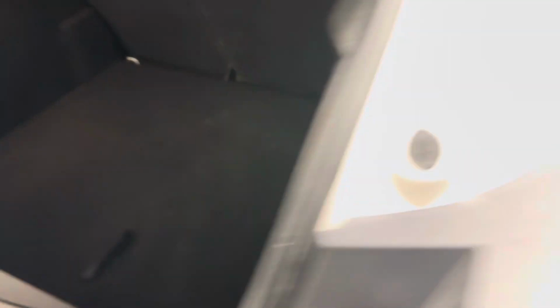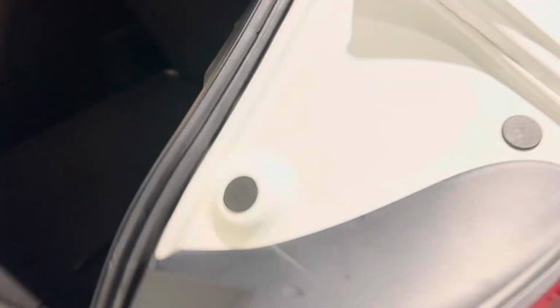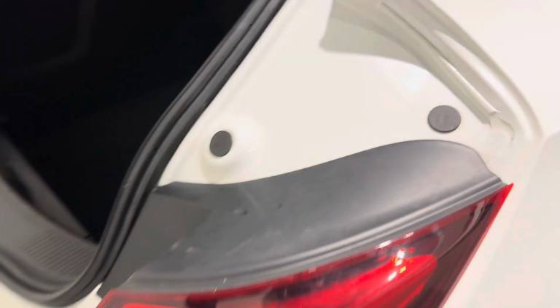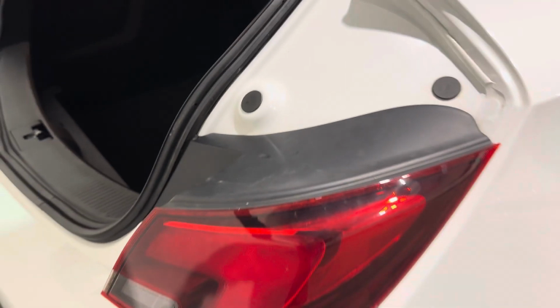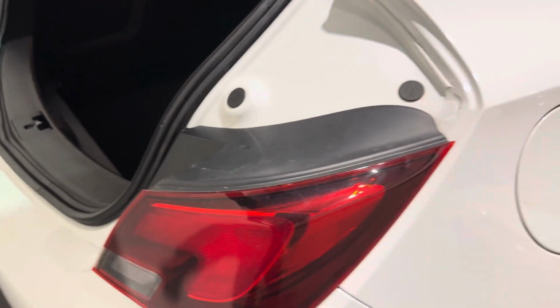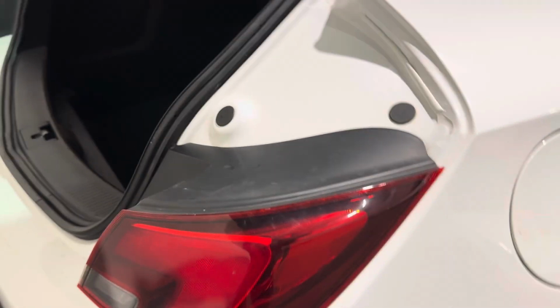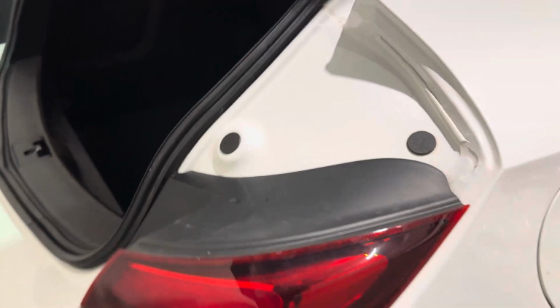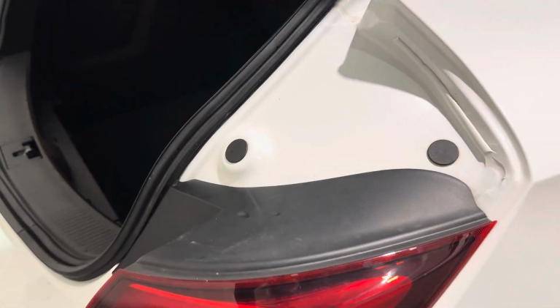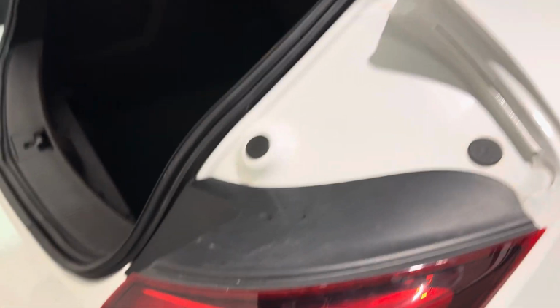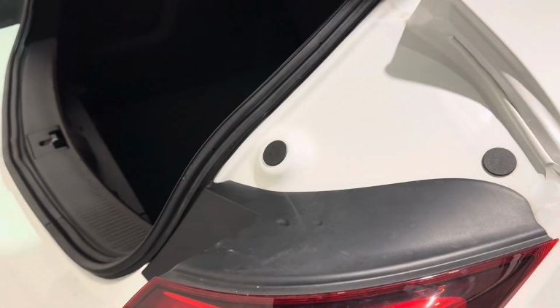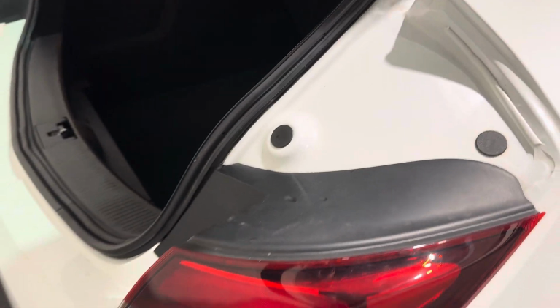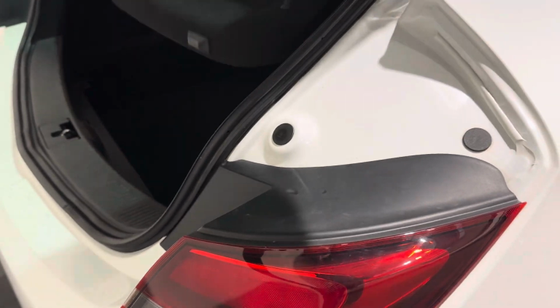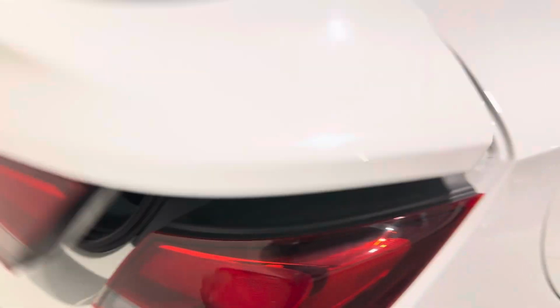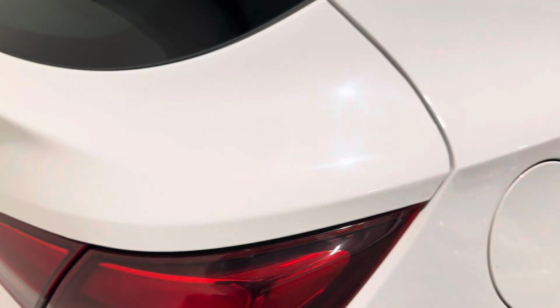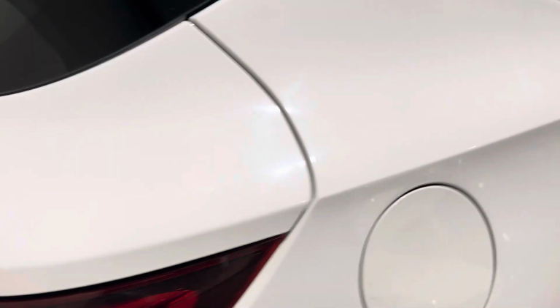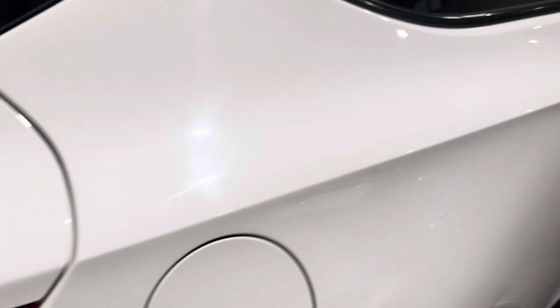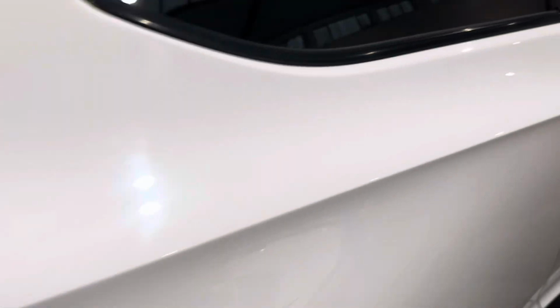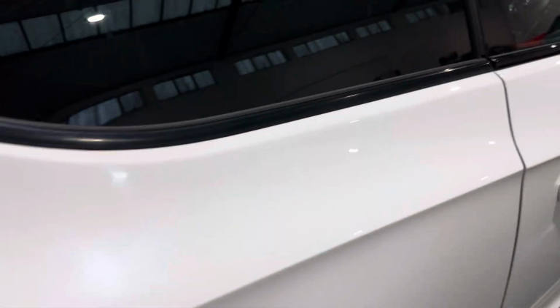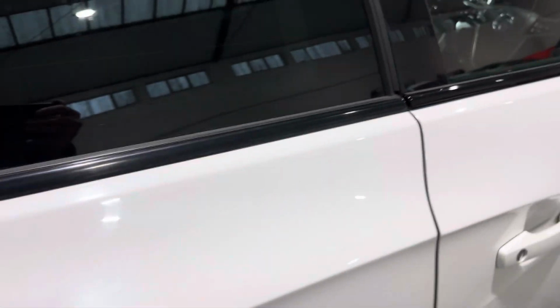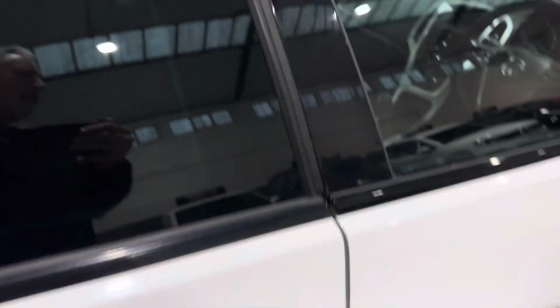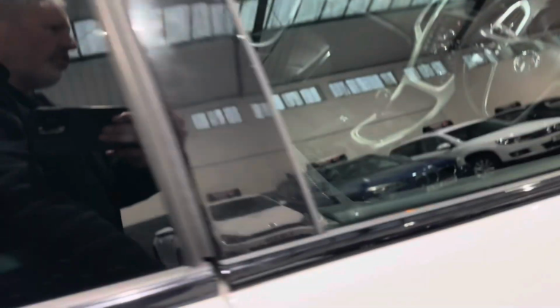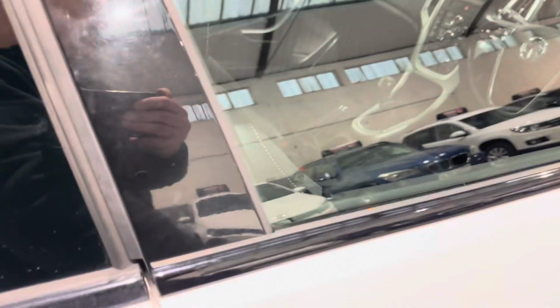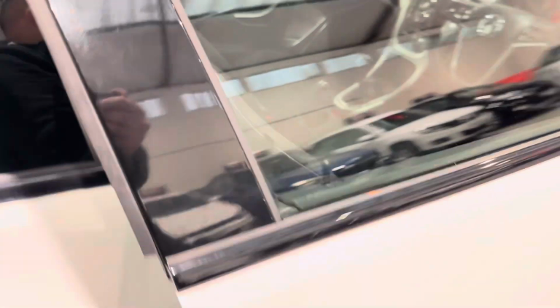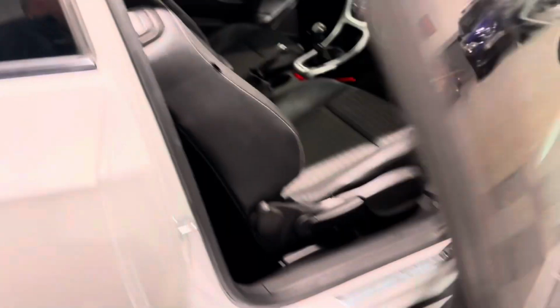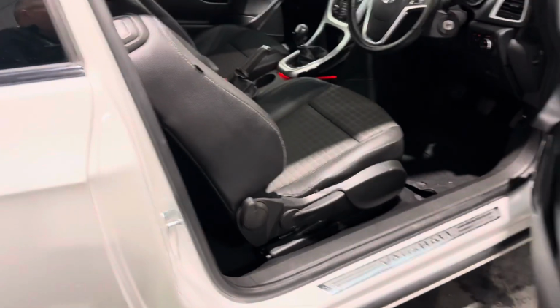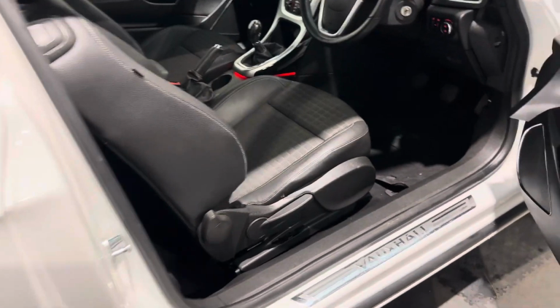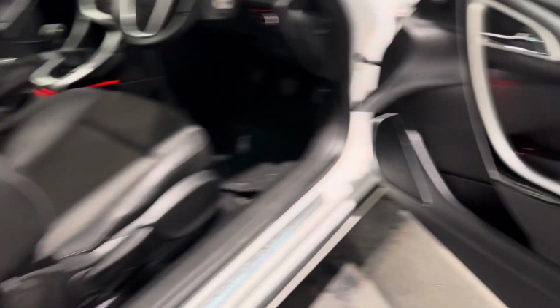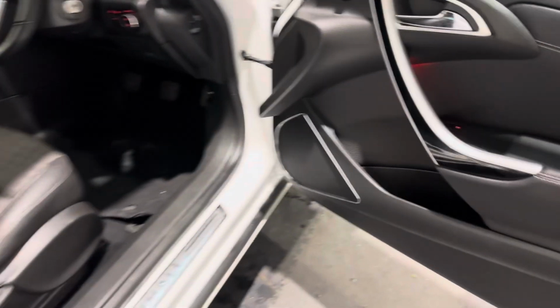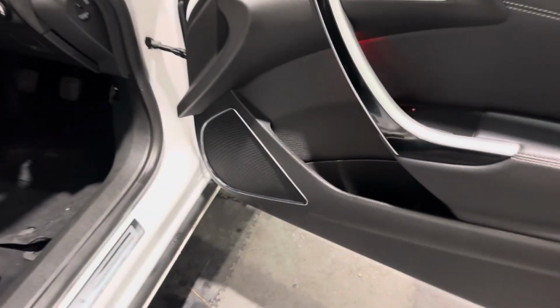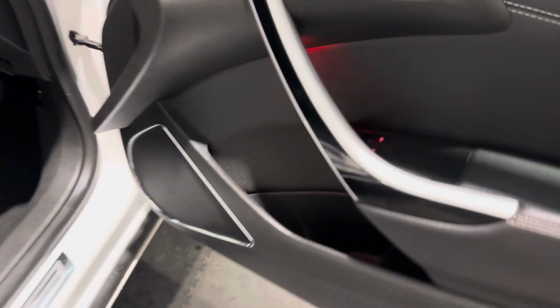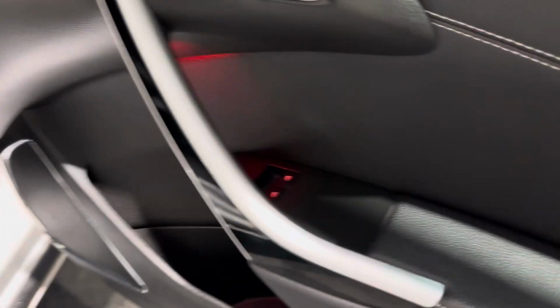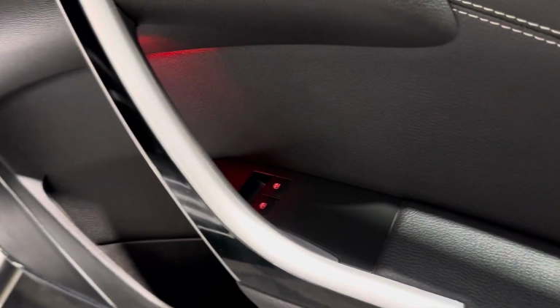Like I say, this is a very clean and tidy car. Literally only that little mark on the driver's side — I think we'll improve that by quite a lot, and then we'll get it touched in.